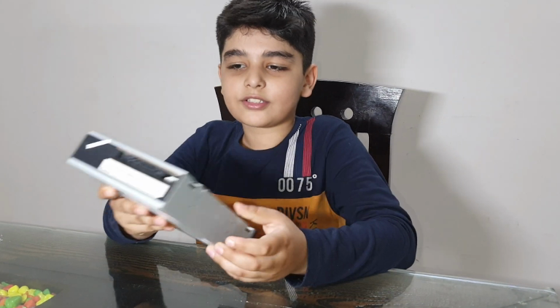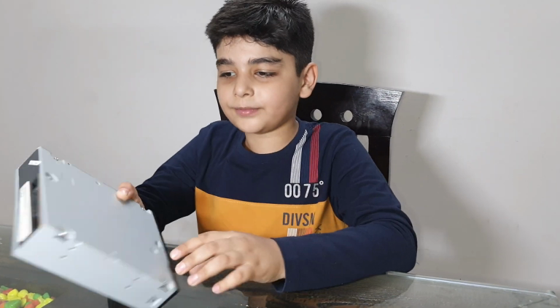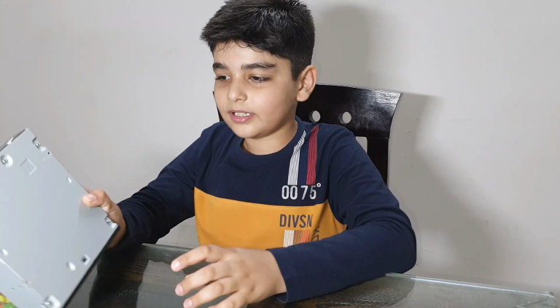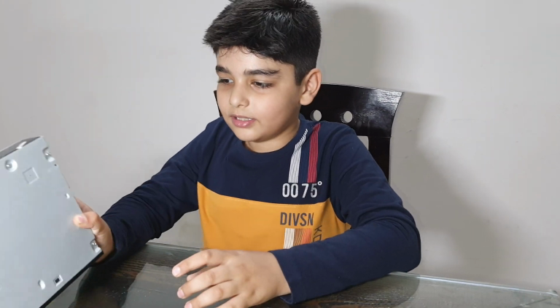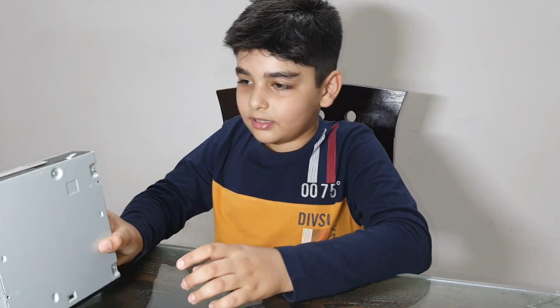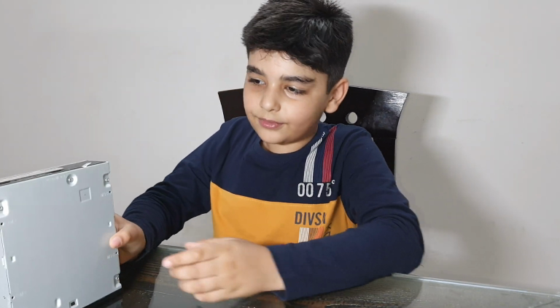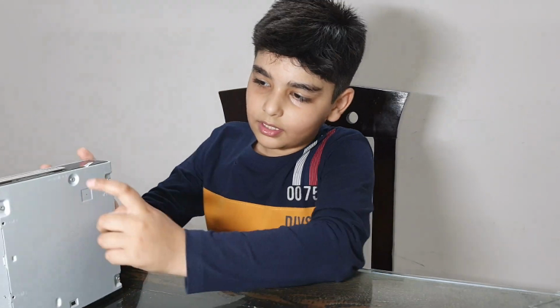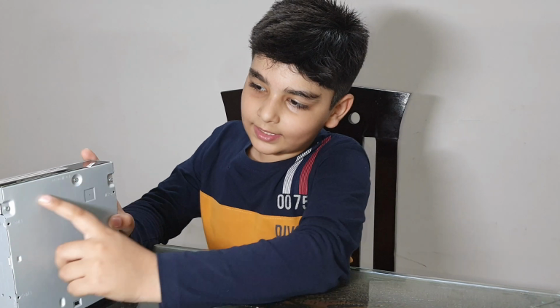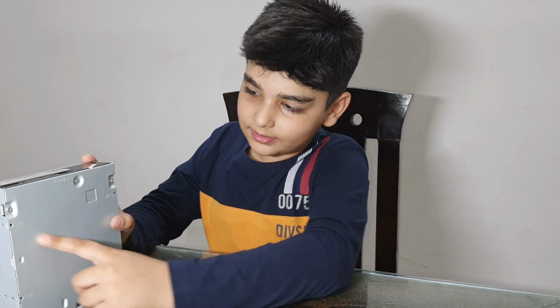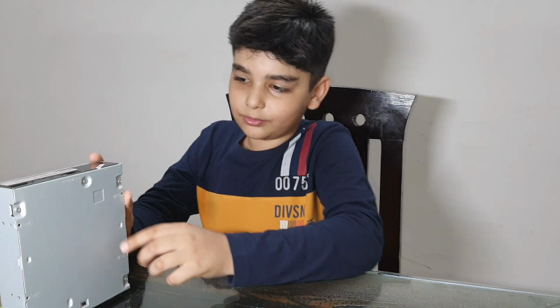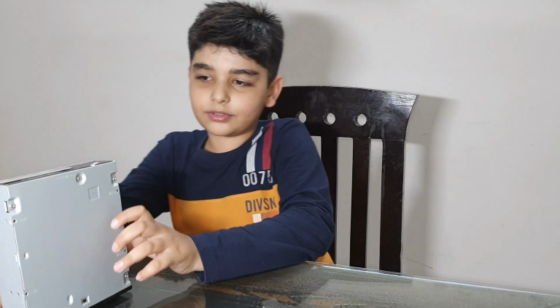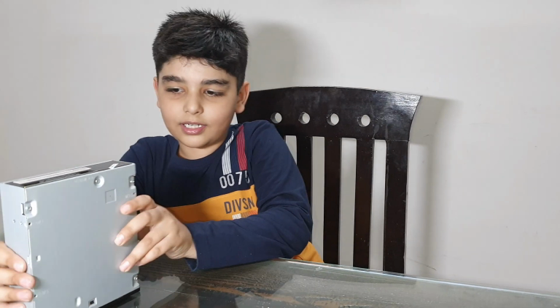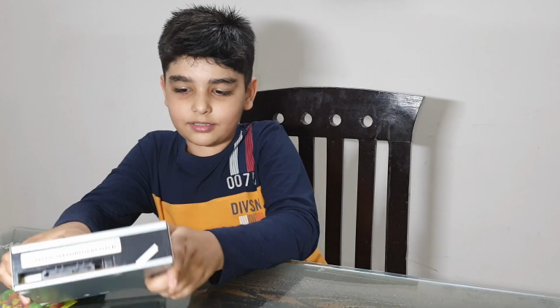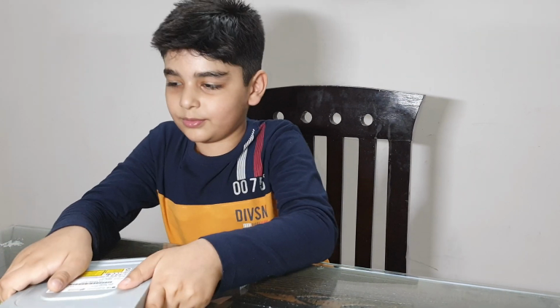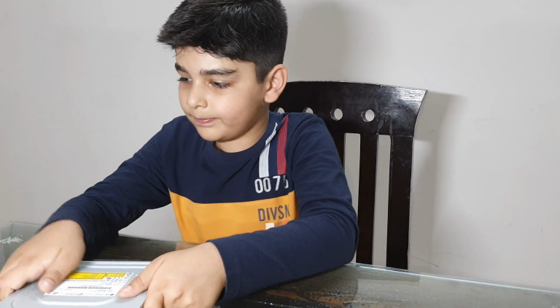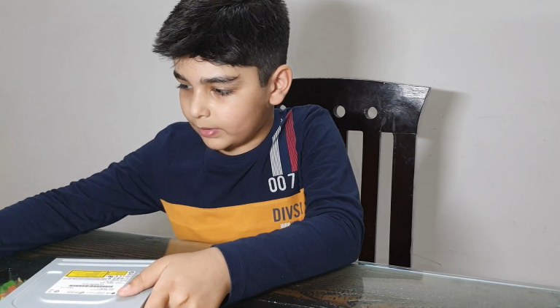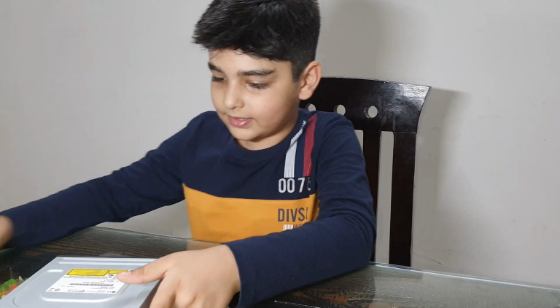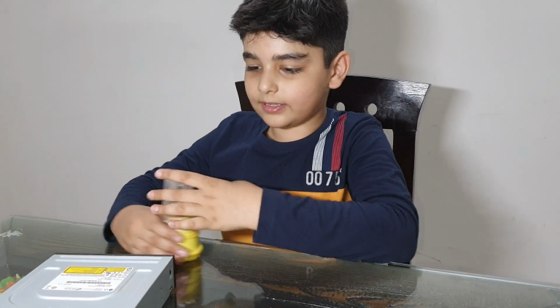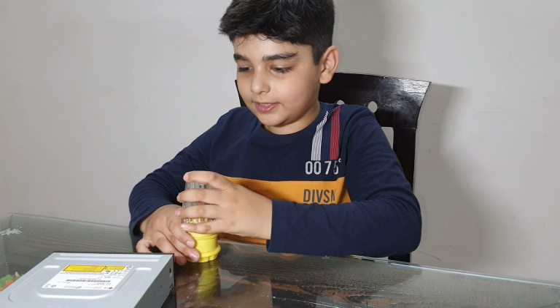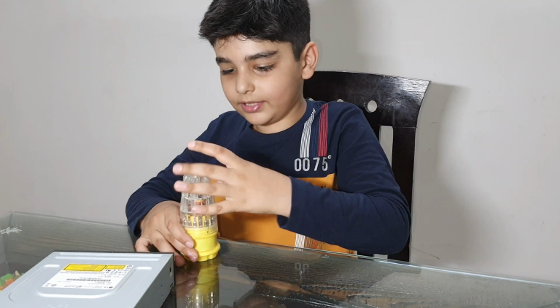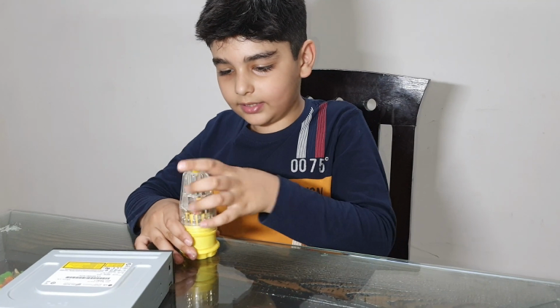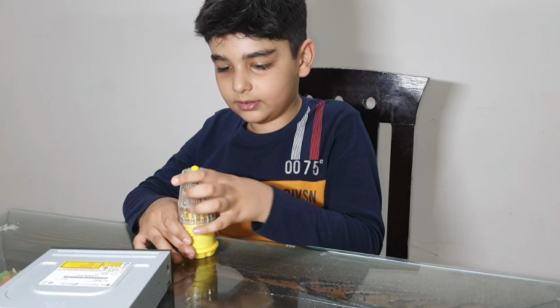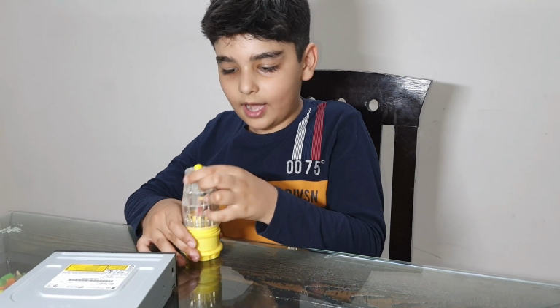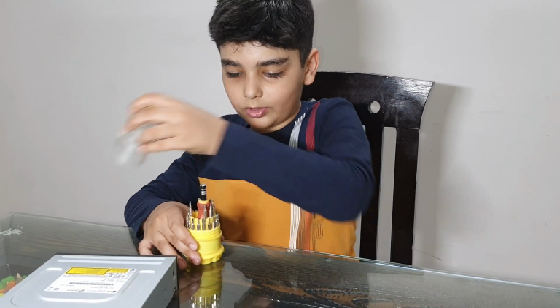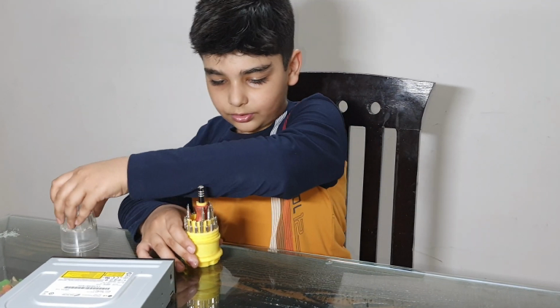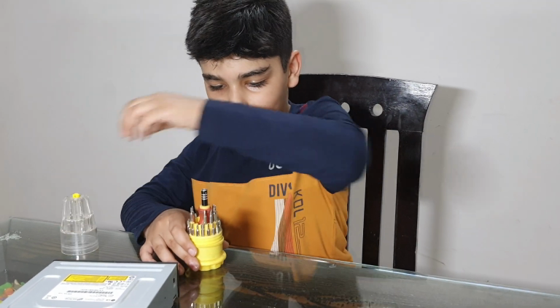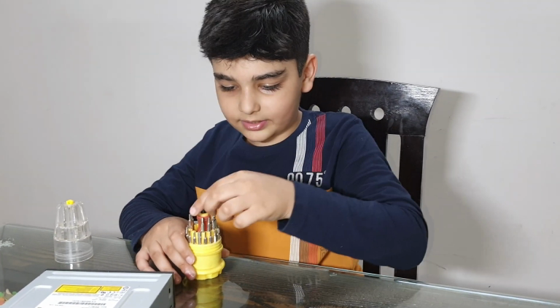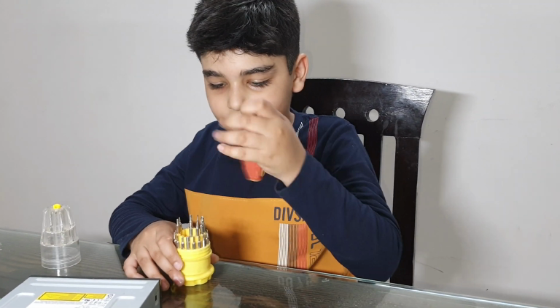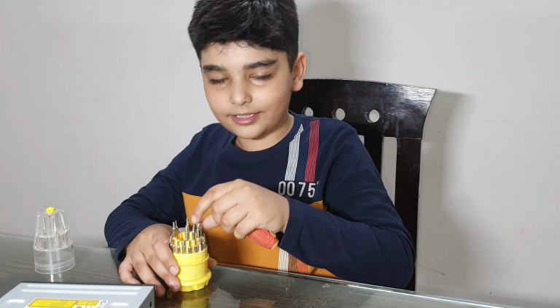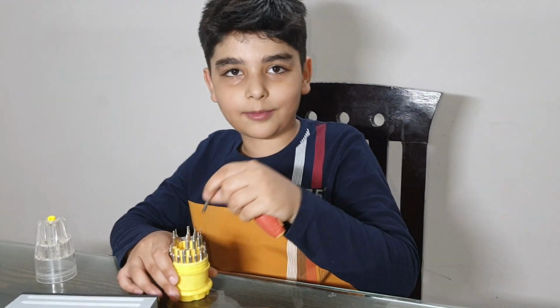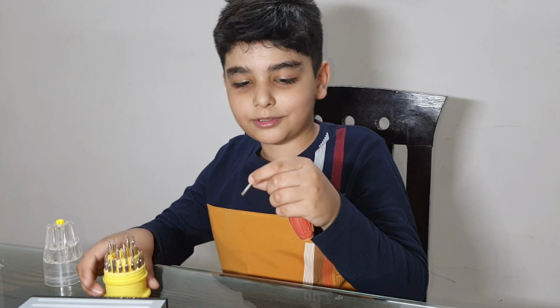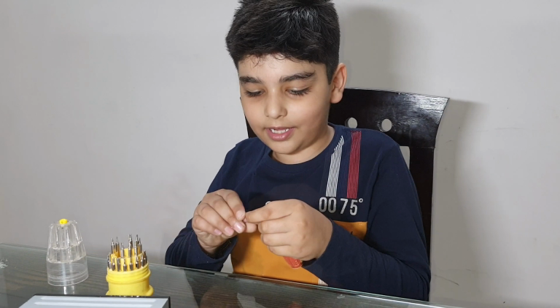So from the bottom we can see some screws. Now let's unscrew them and see inside the DVD writer. And I am going to show you how the DVD writer motherboard looks like.